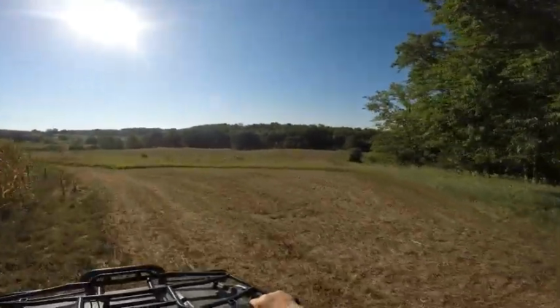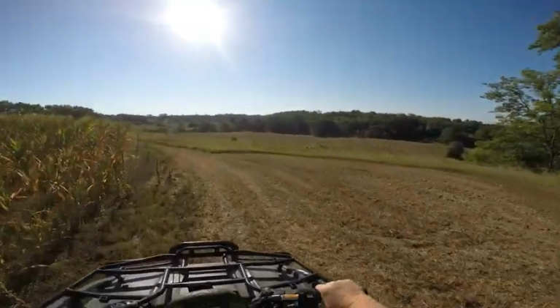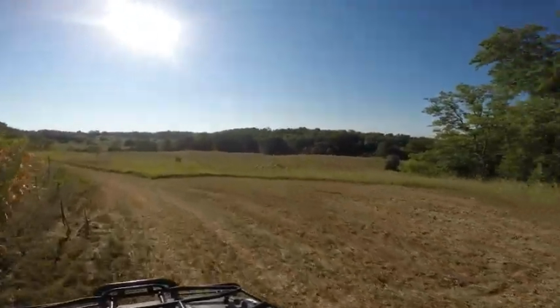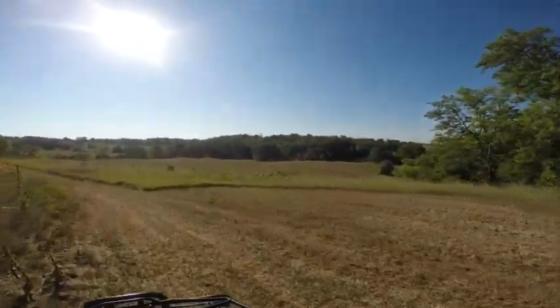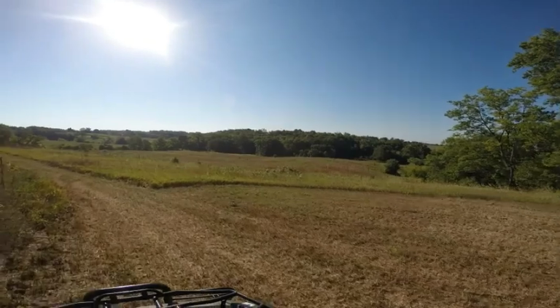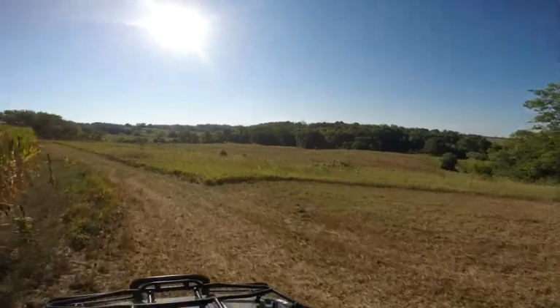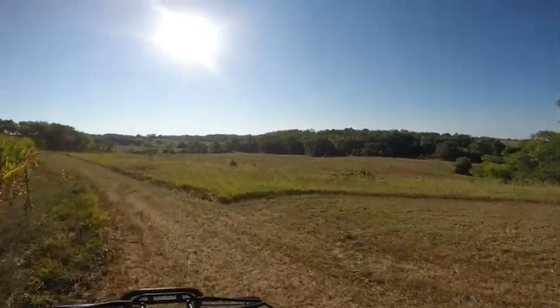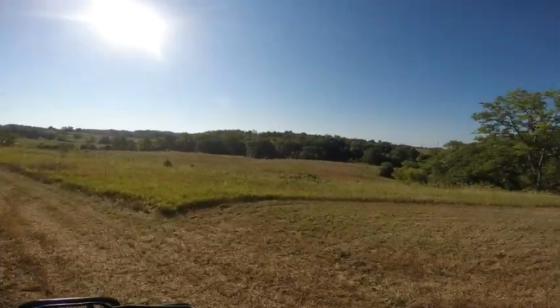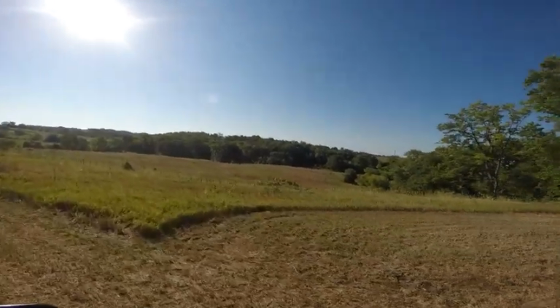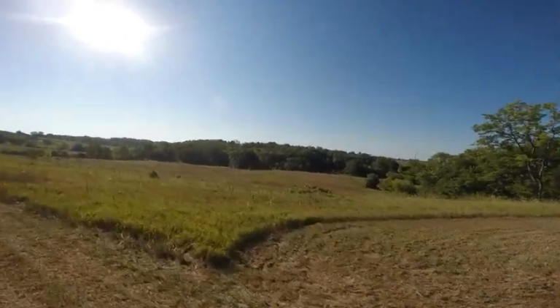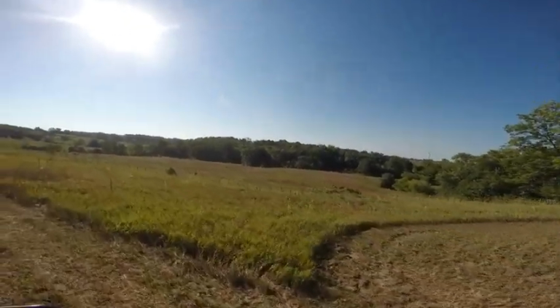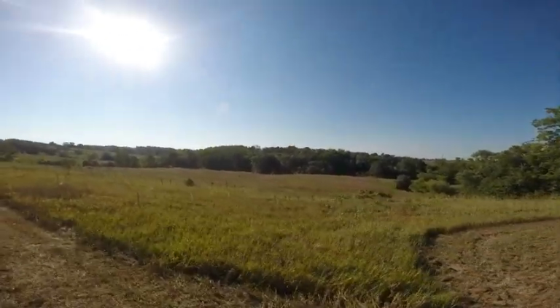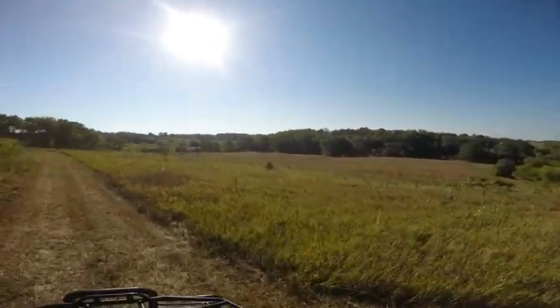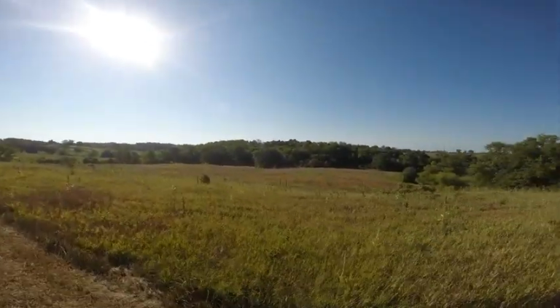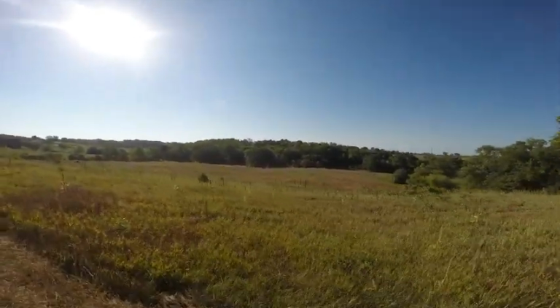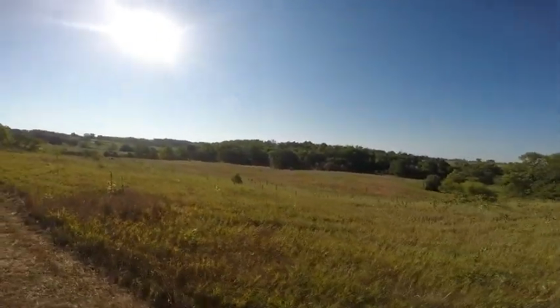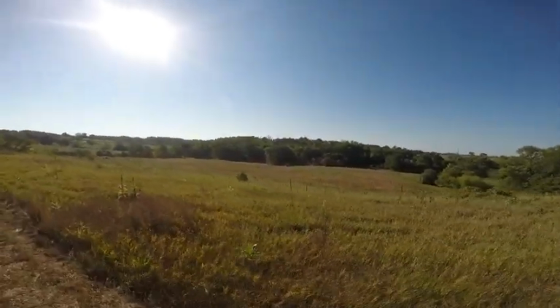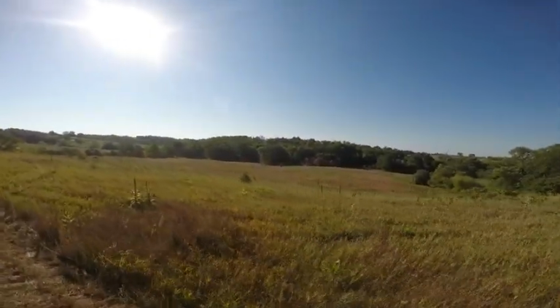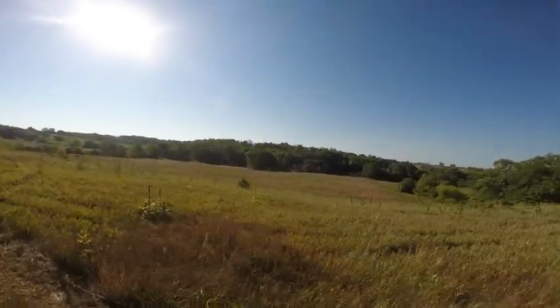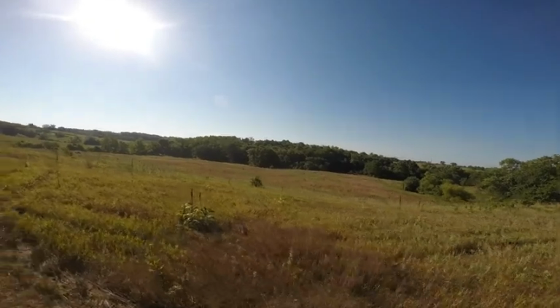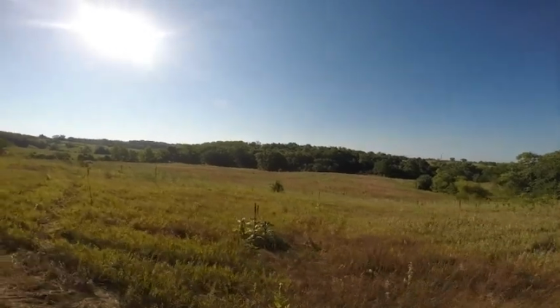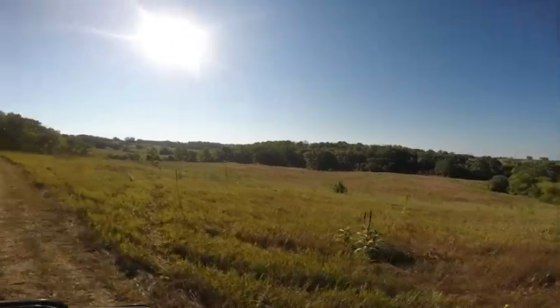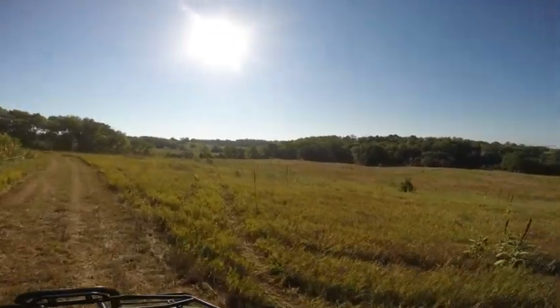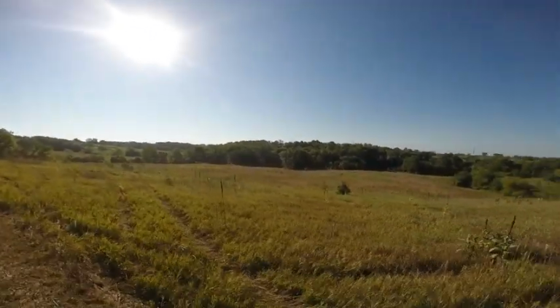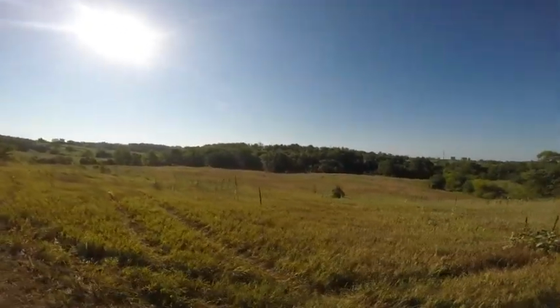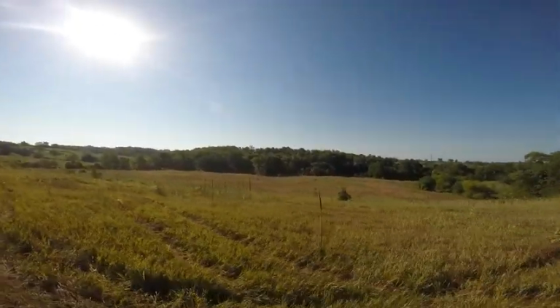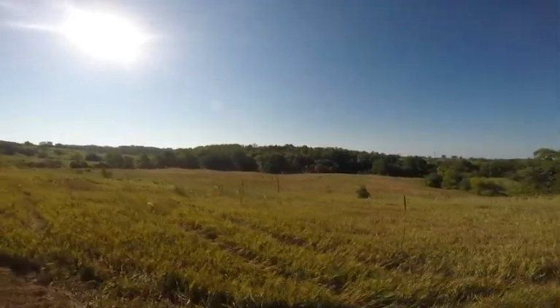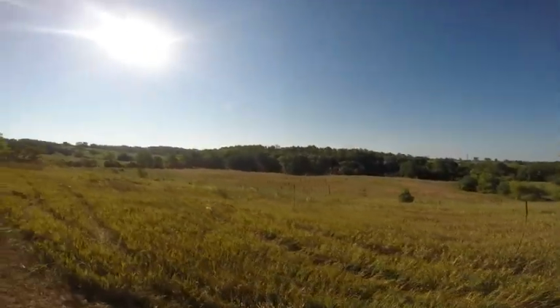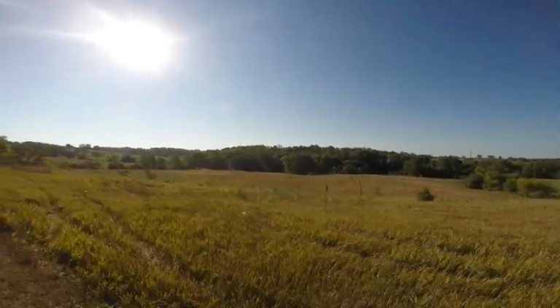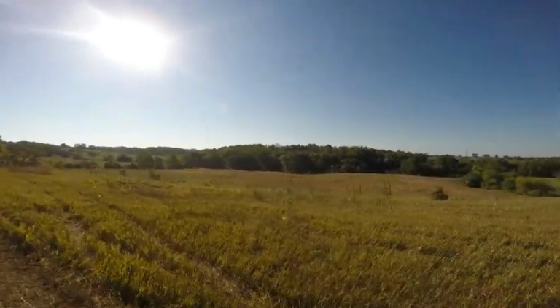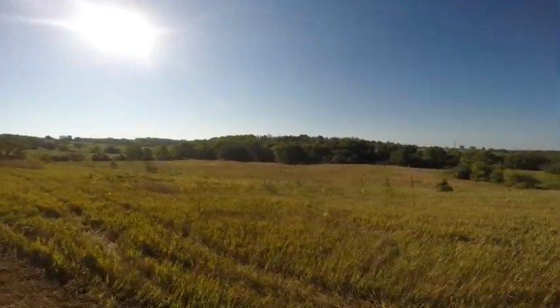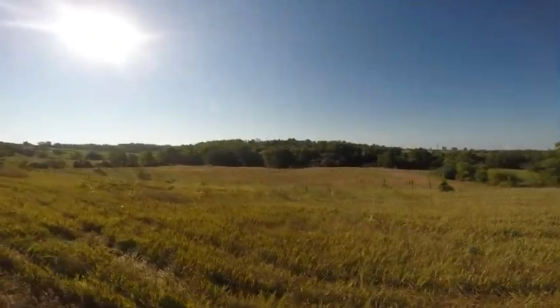Everything off to the right here is all part of the property. That telephone pole up on the top, or the power lines — those are on the property also.